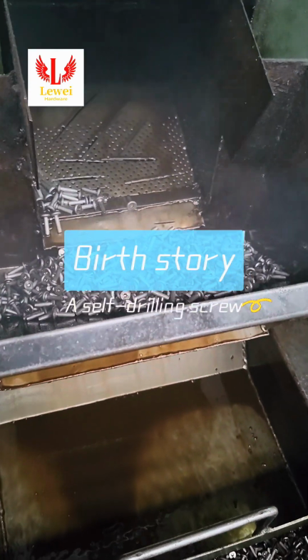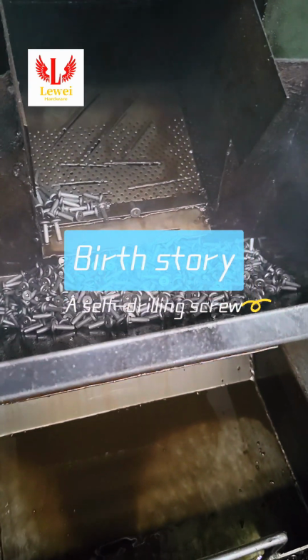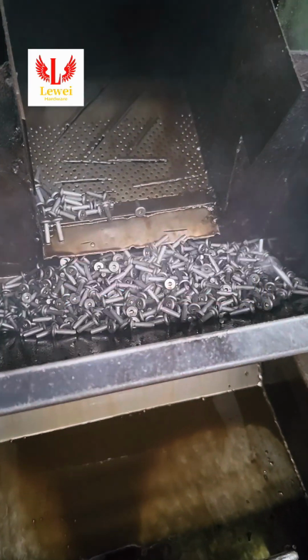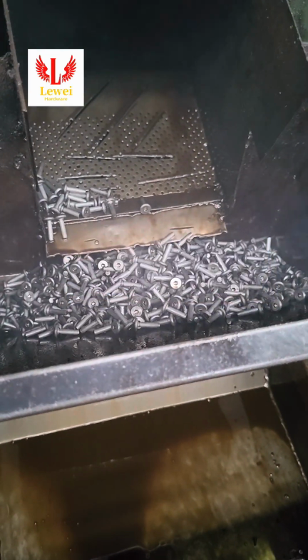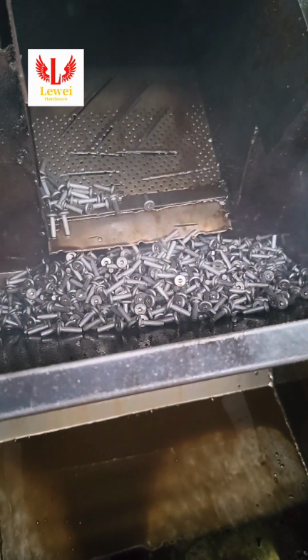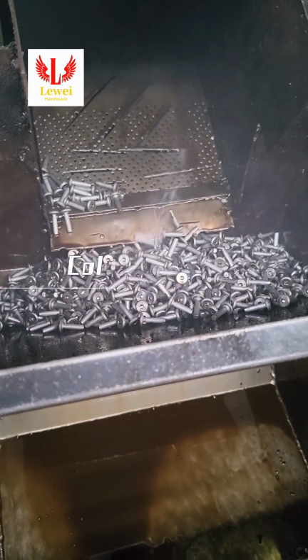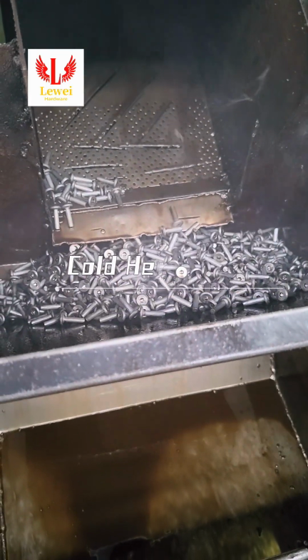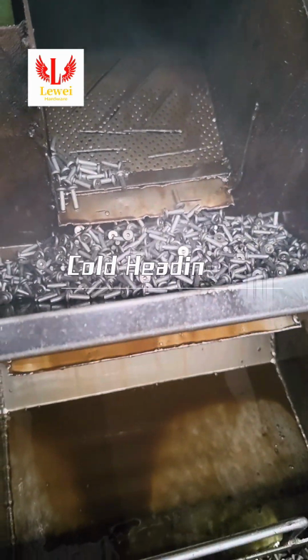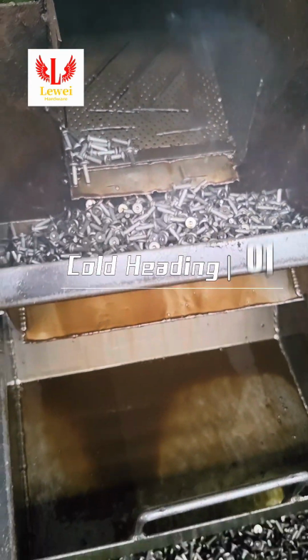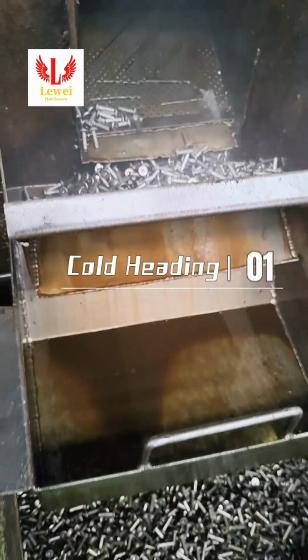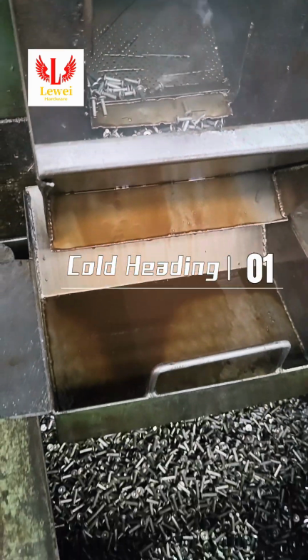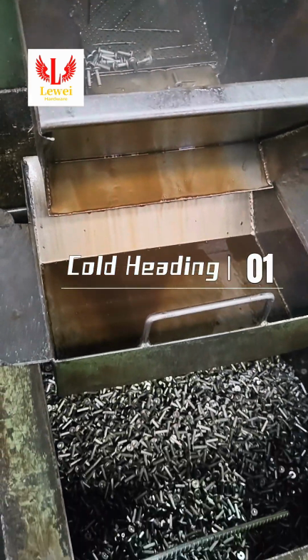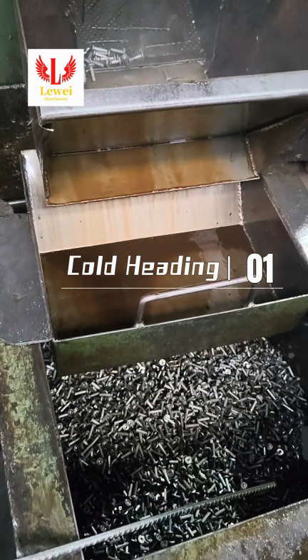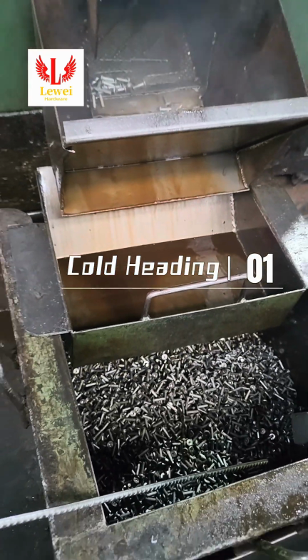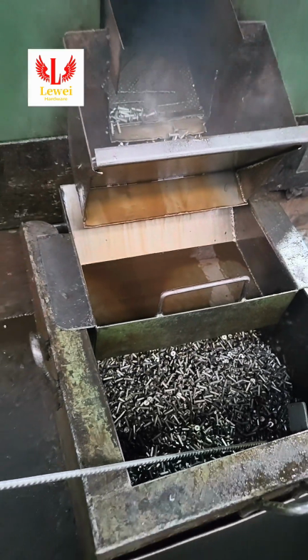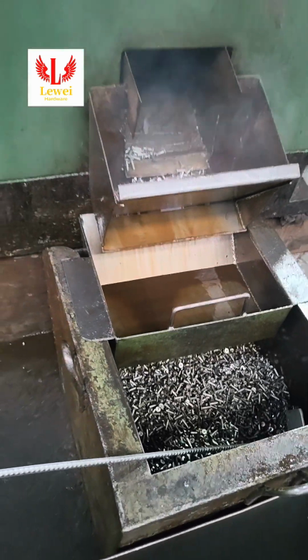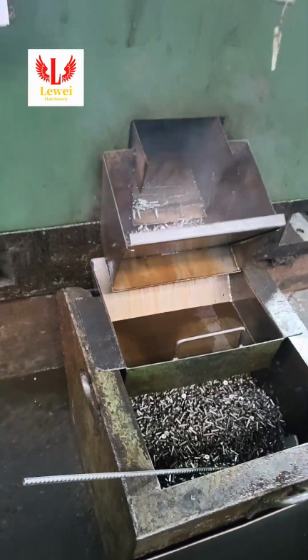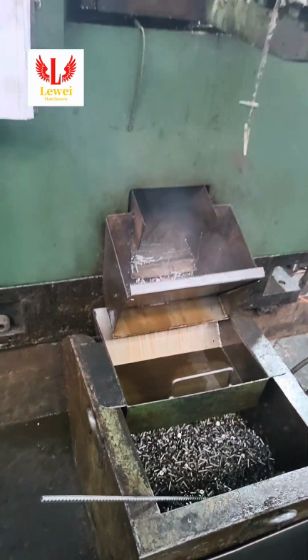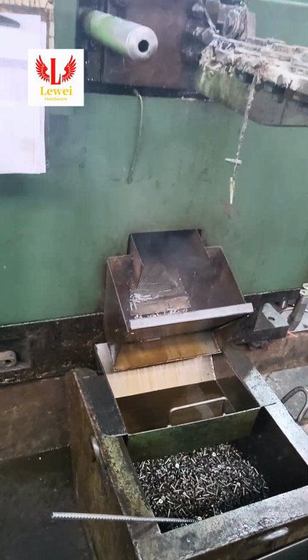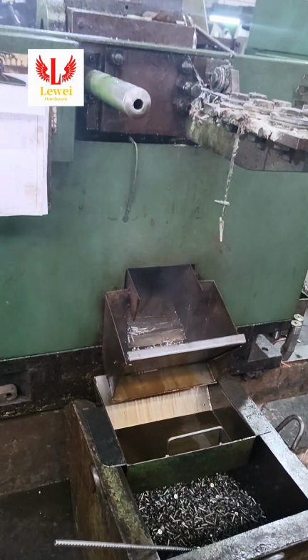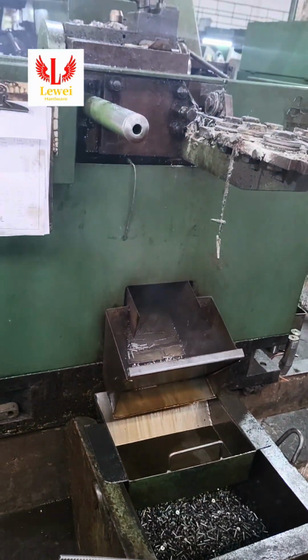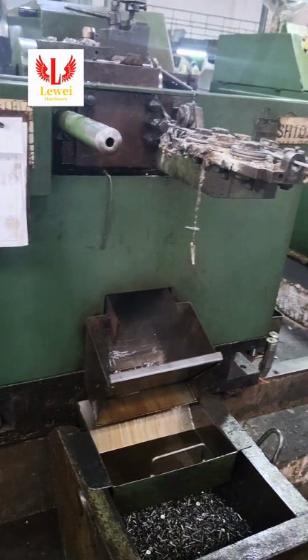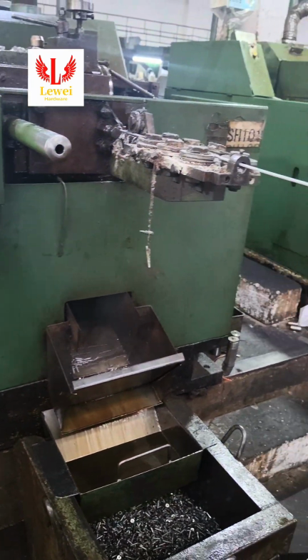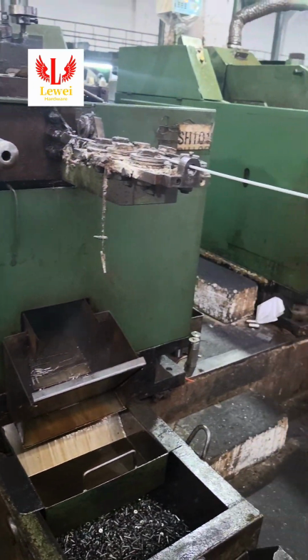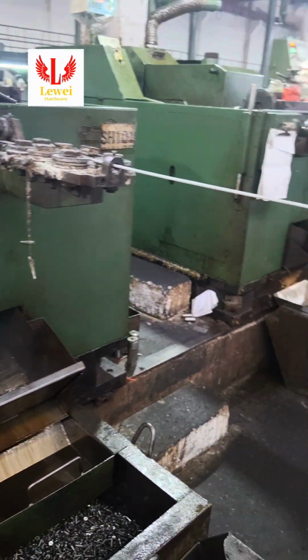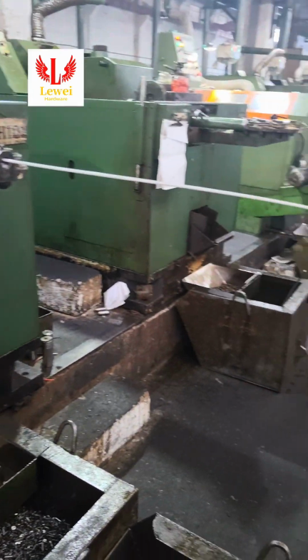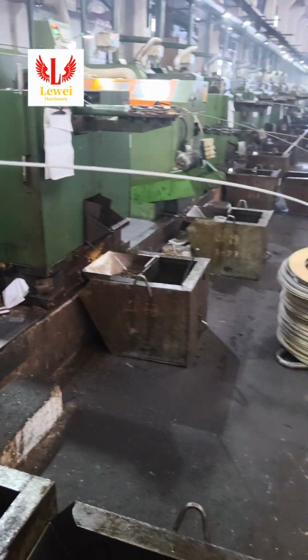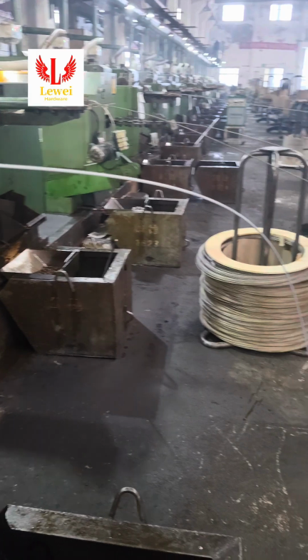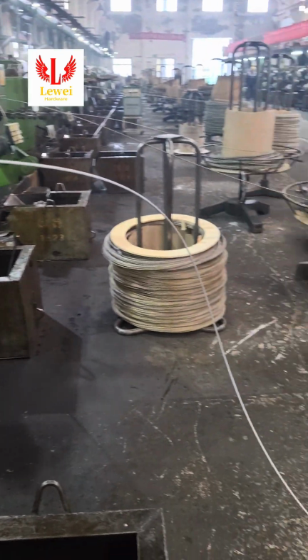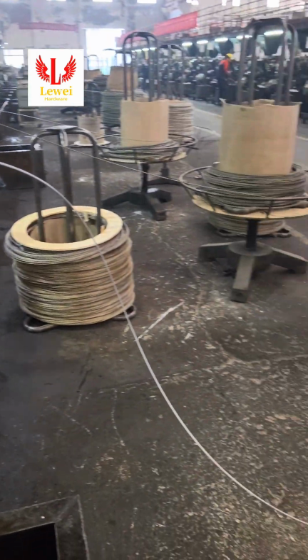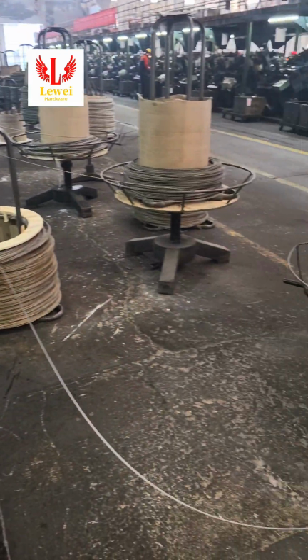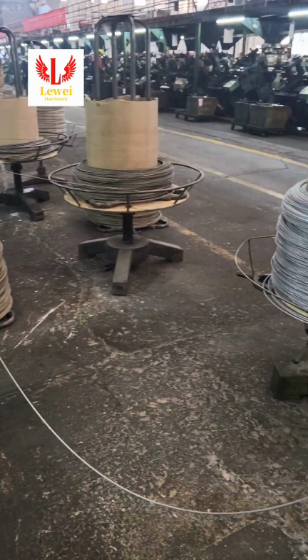Welcome to Low-Way Hardware. We specialize in manufacturing standard fasteners and custom non-standard fasteners. What are the advantages of Low-Way?